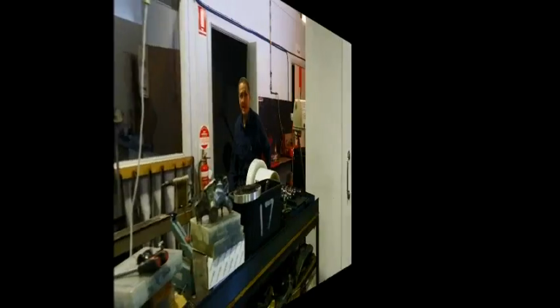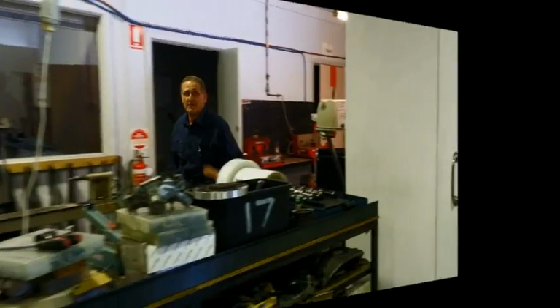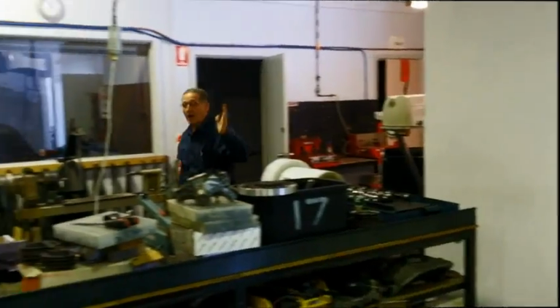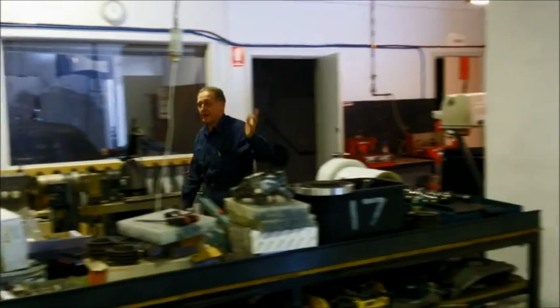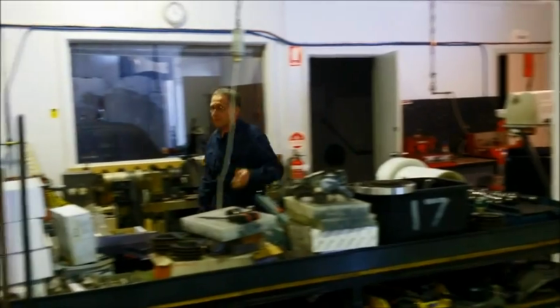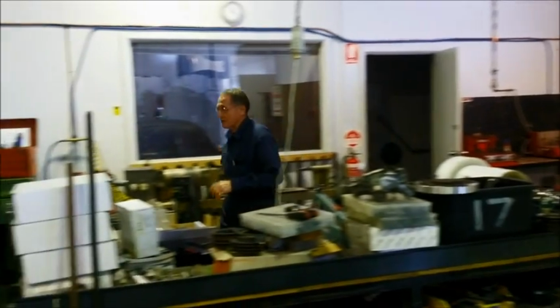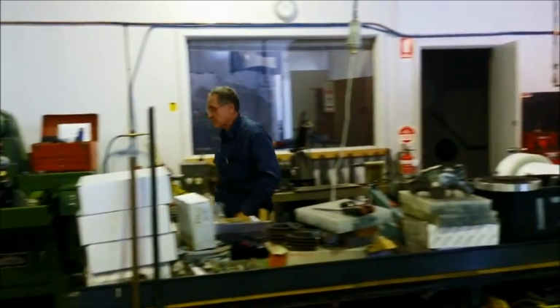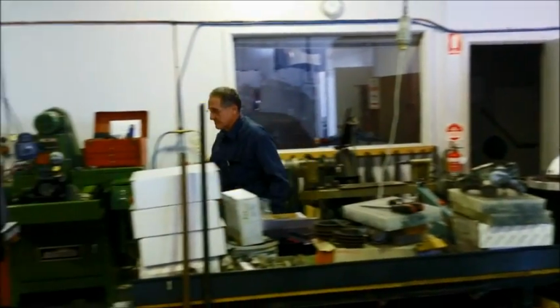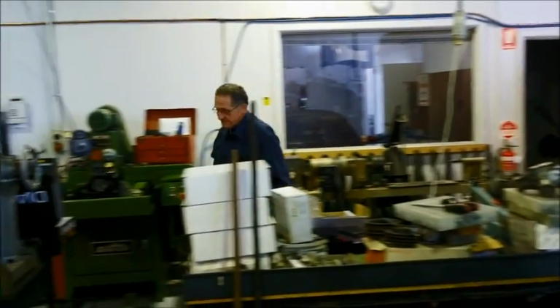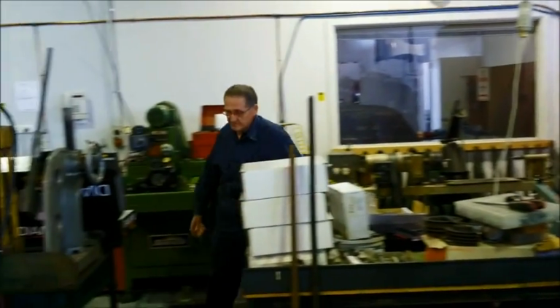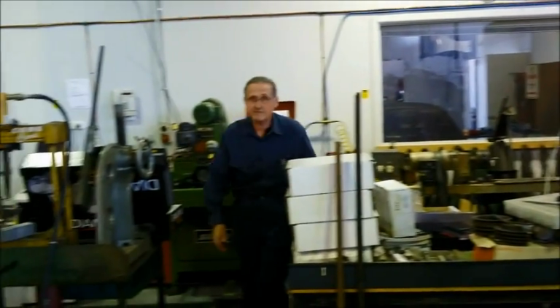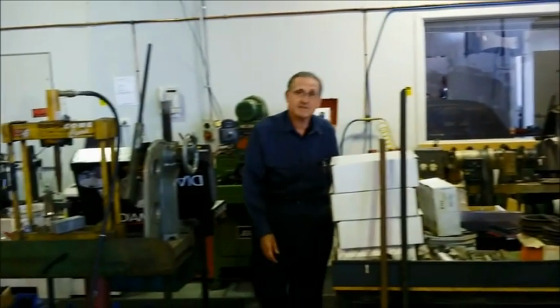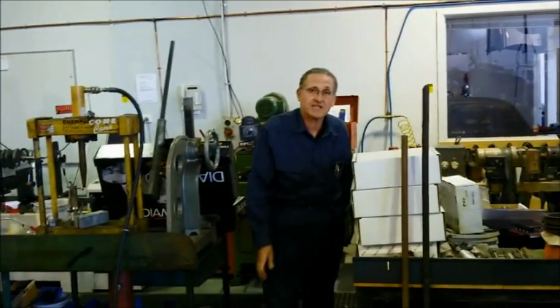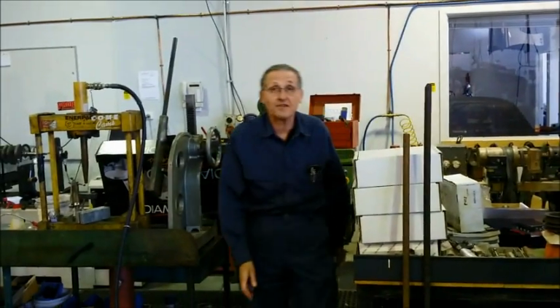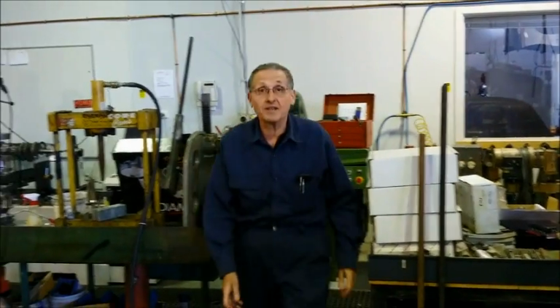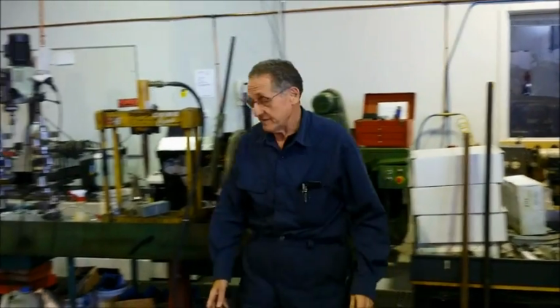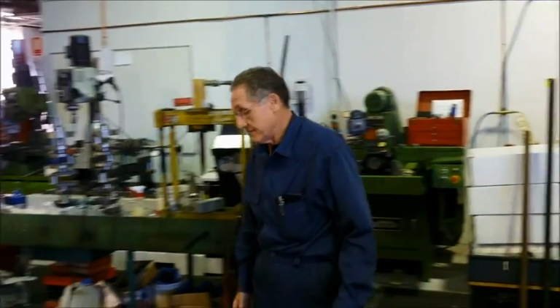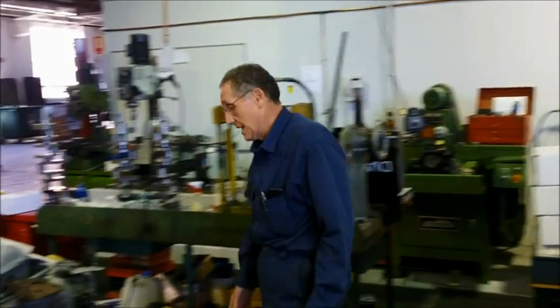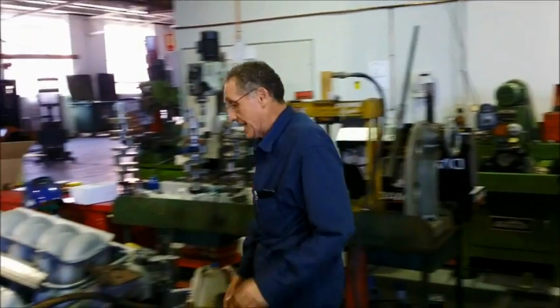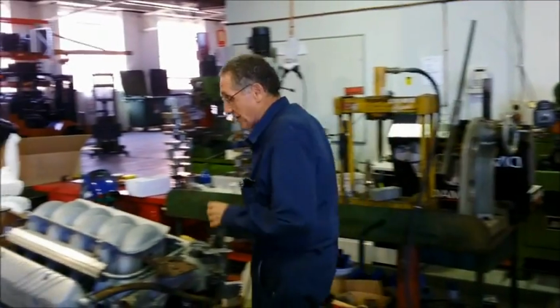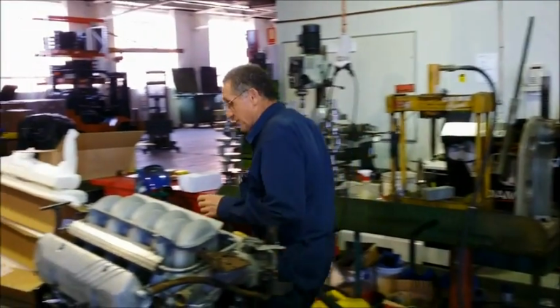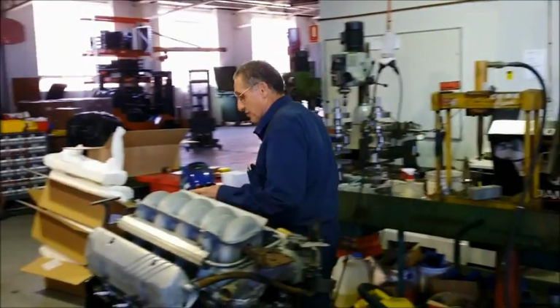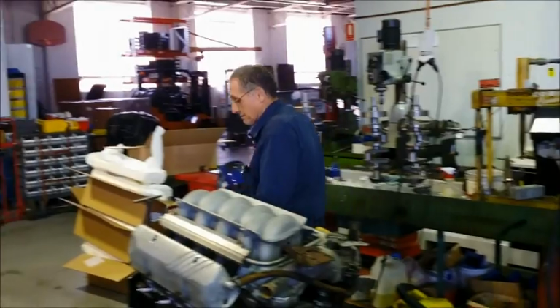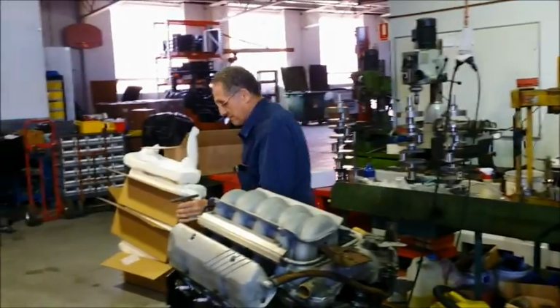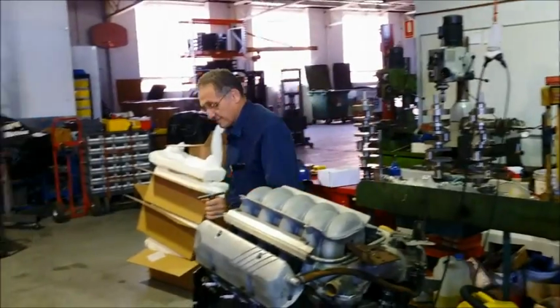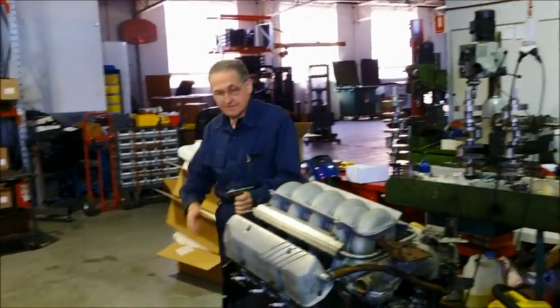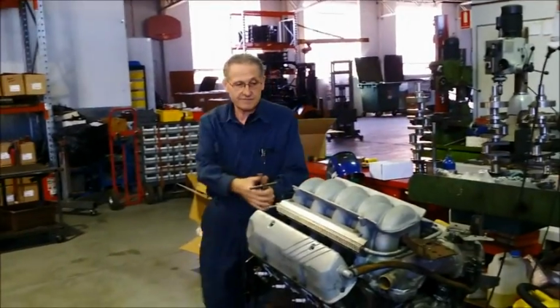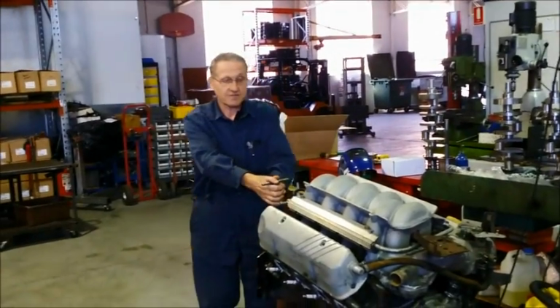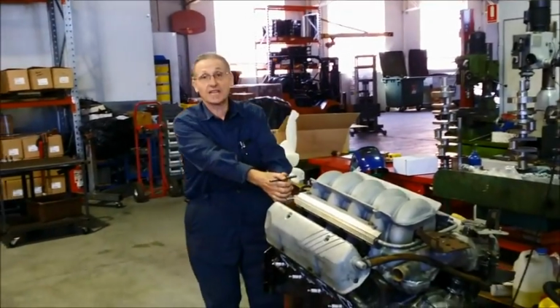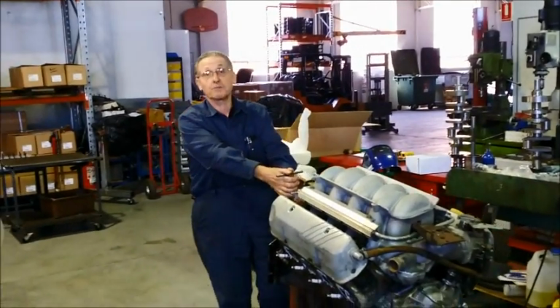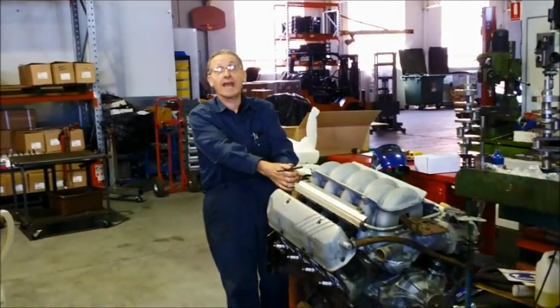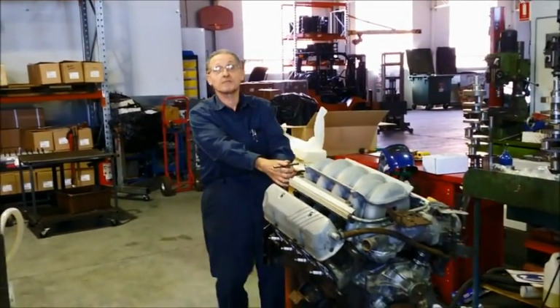Enough of the dyno computers. Let's take the engine into the engine room and change some cams.